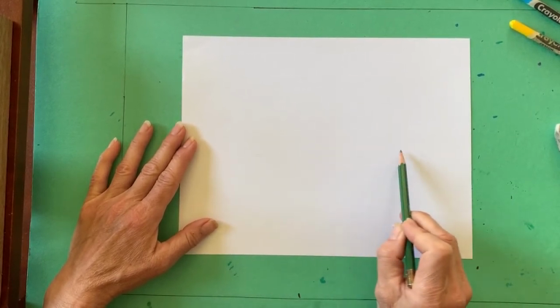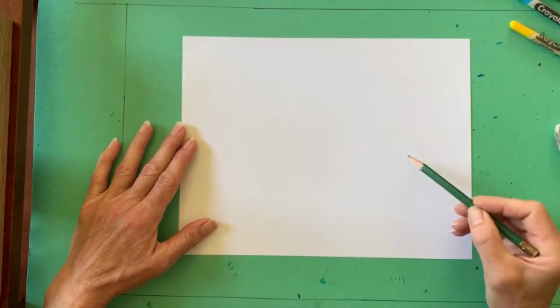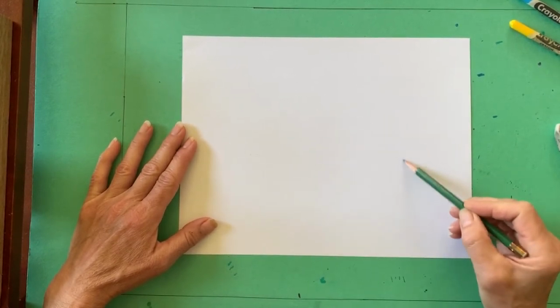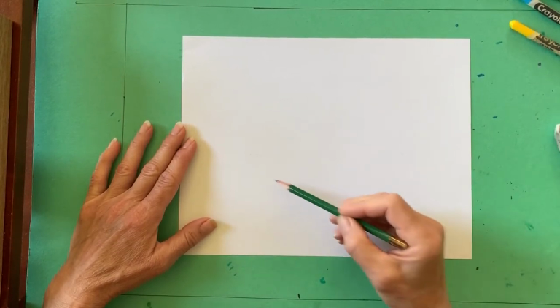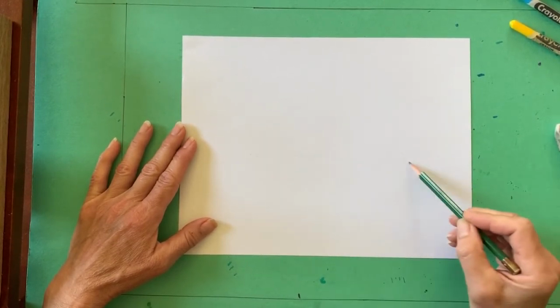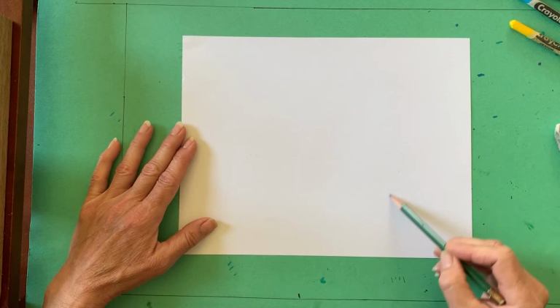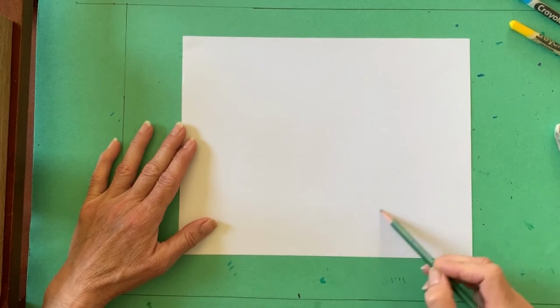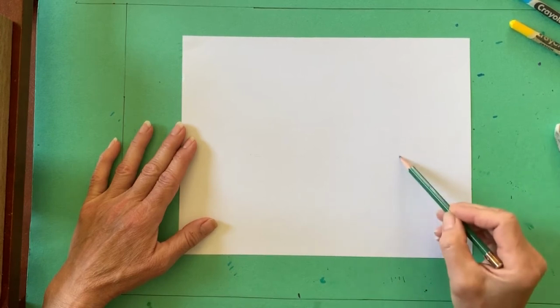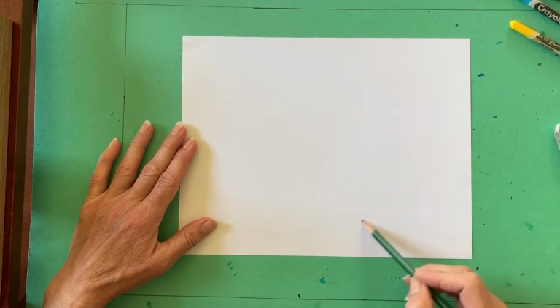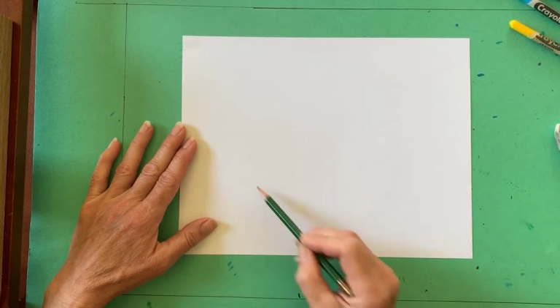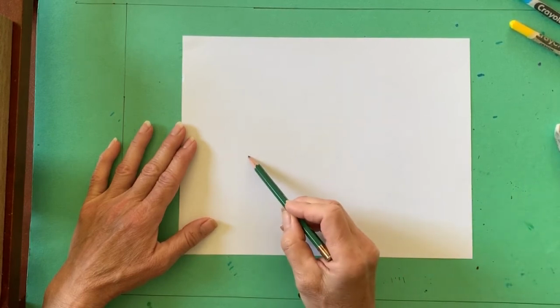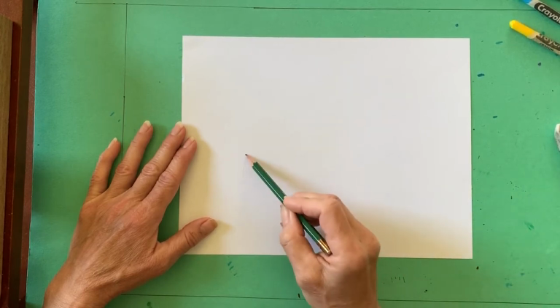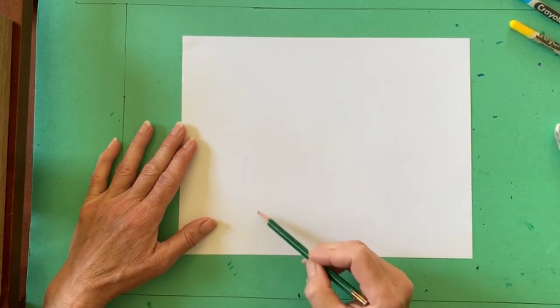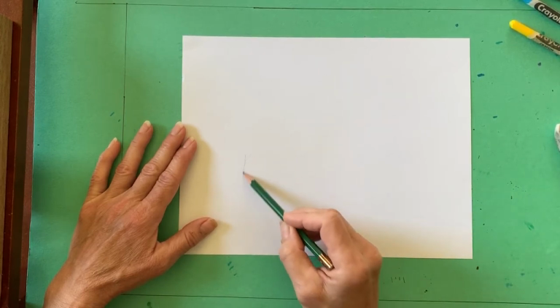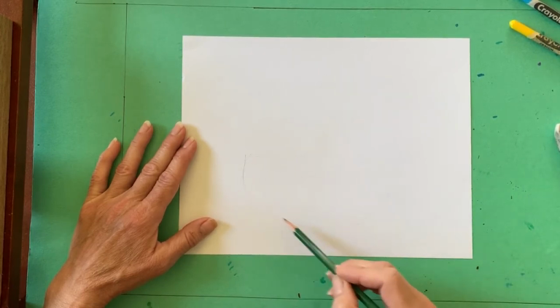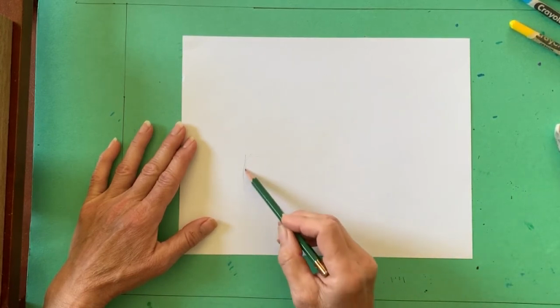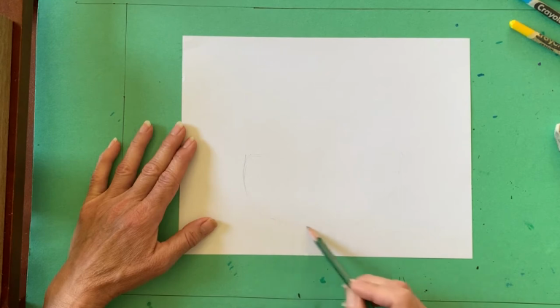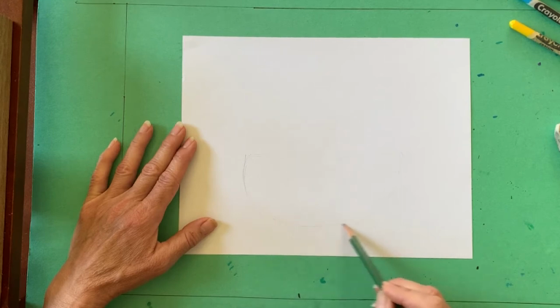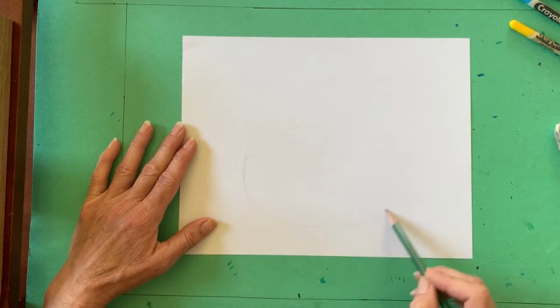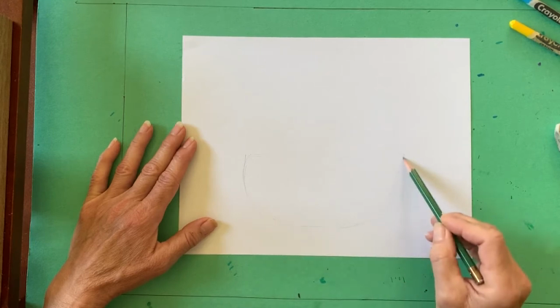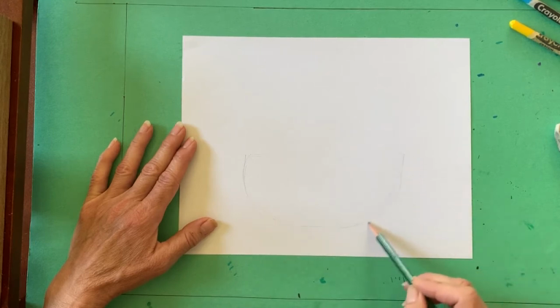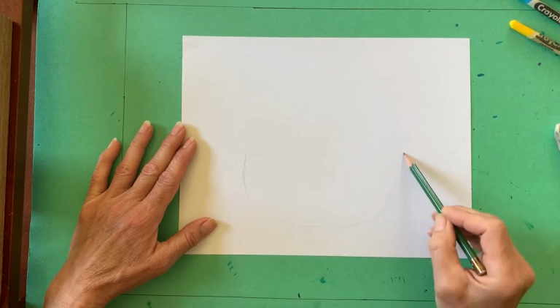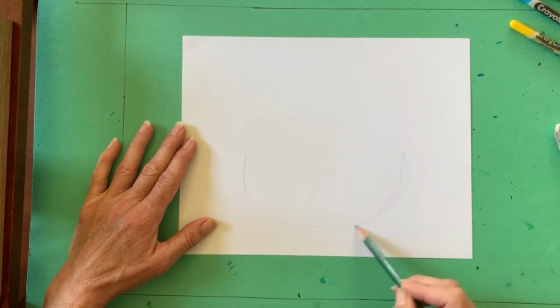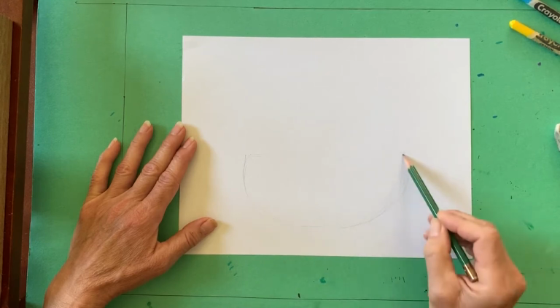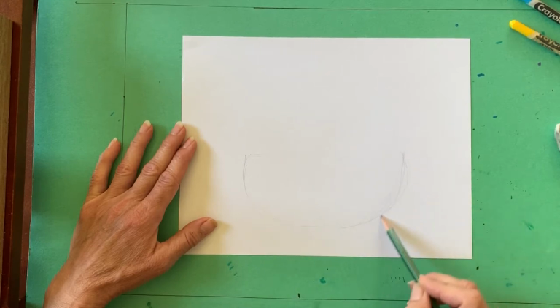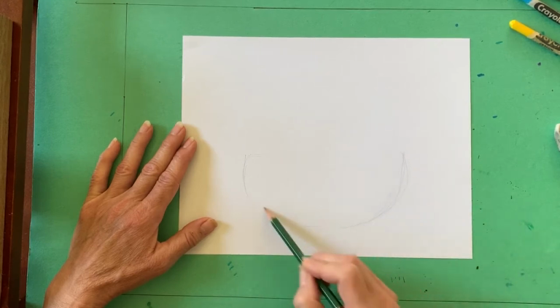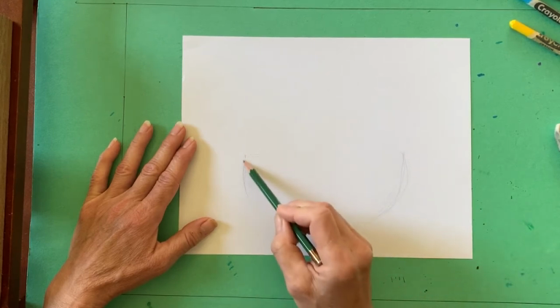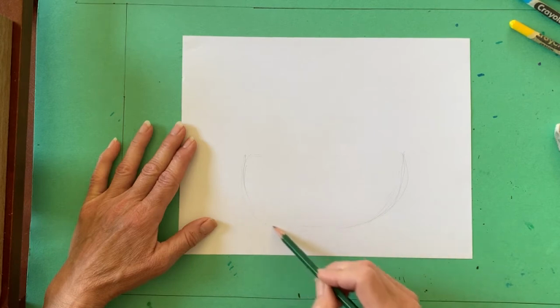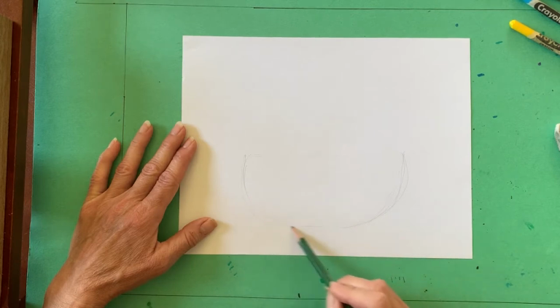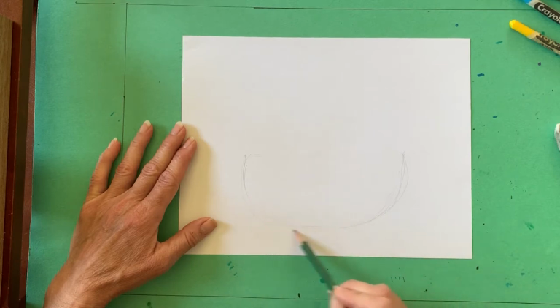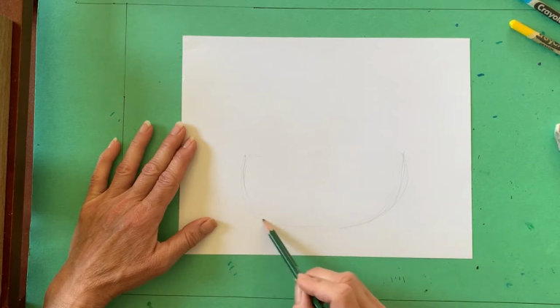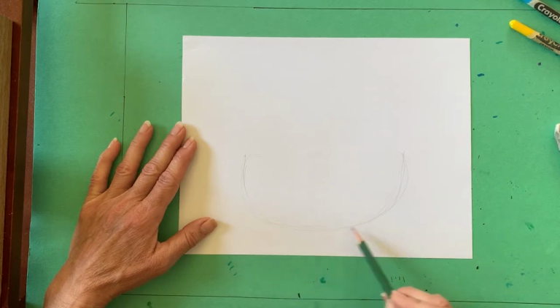Begin with your paper in front of you in a horizontal position, which is also known as landscape. We will sketch the bowl first using a pencil. It should be in the center bottom half of the paper, leaving enough room for the apples or other fruit.